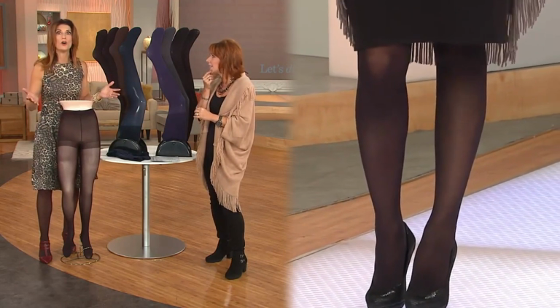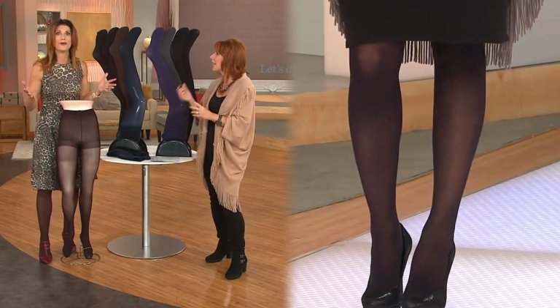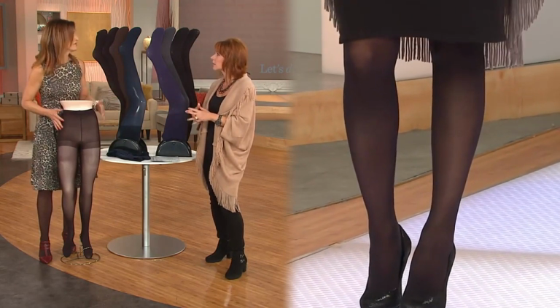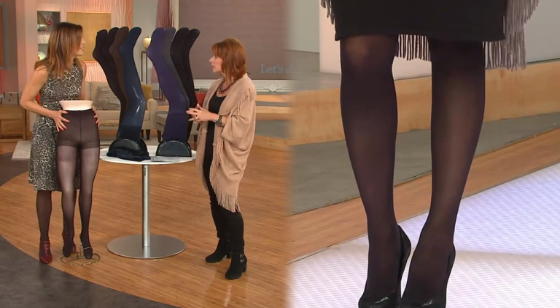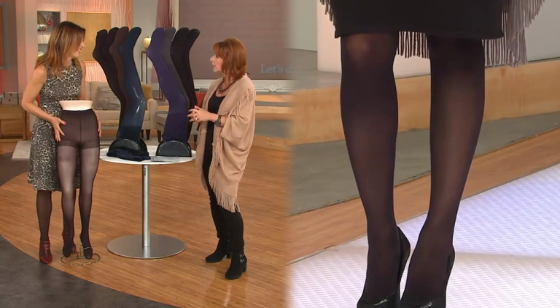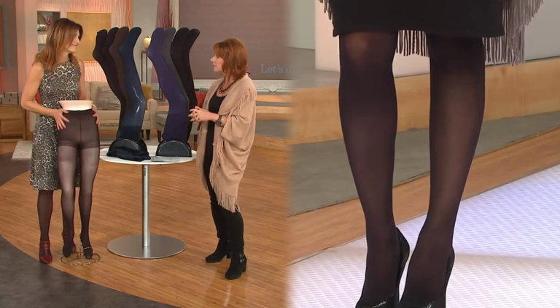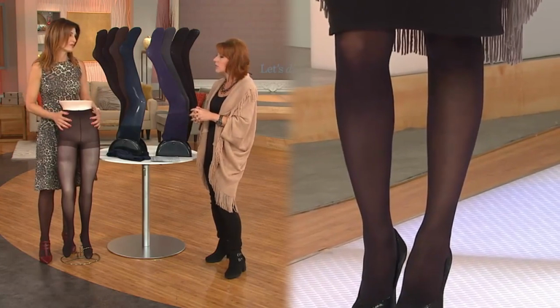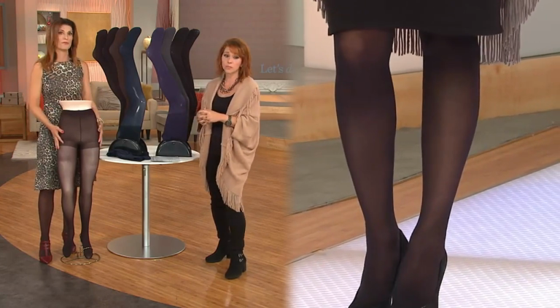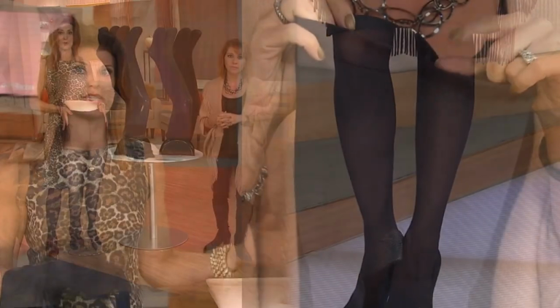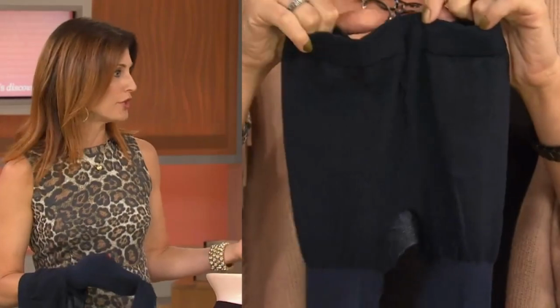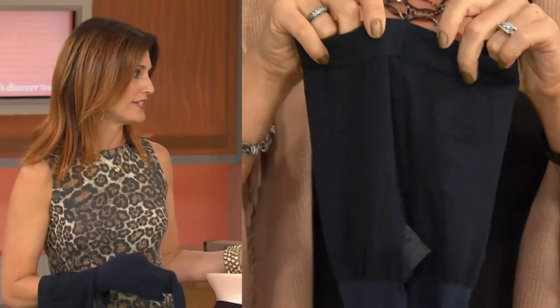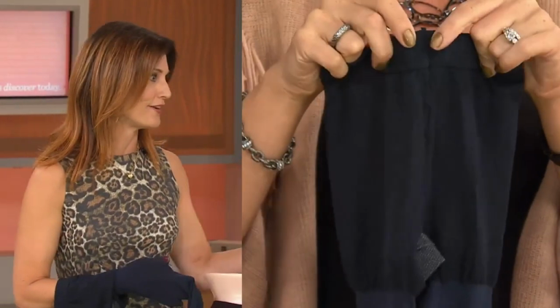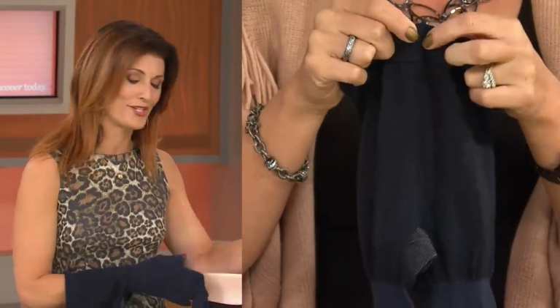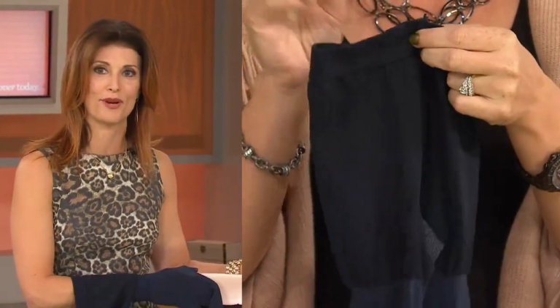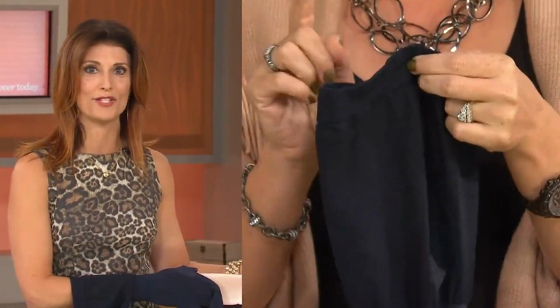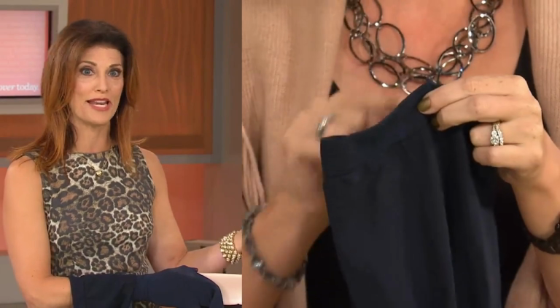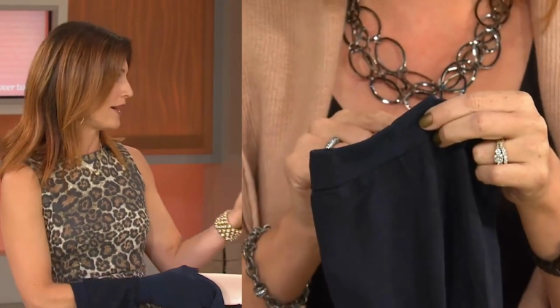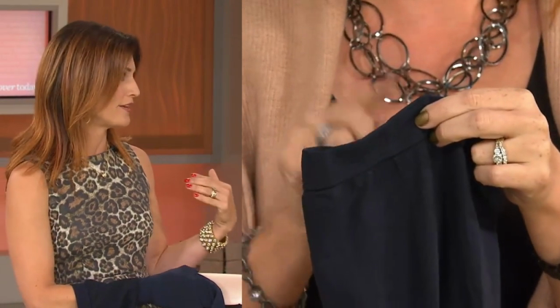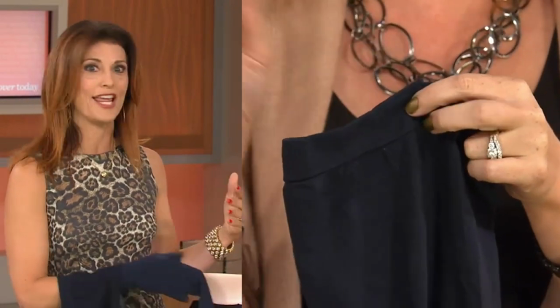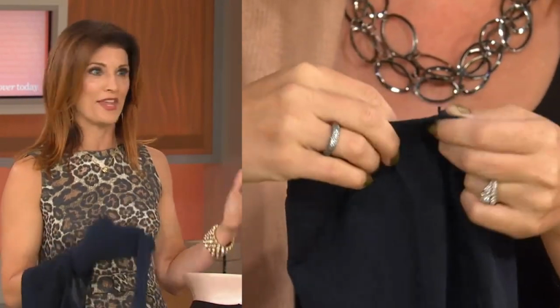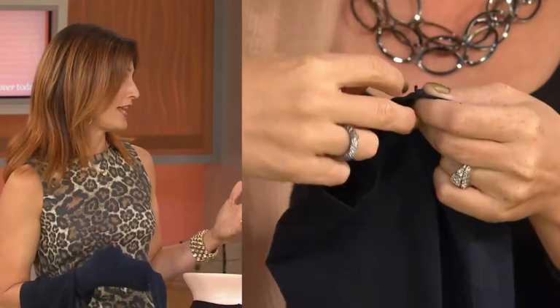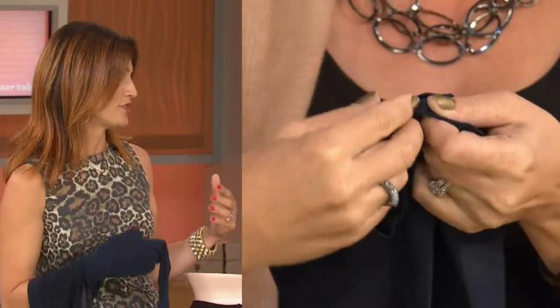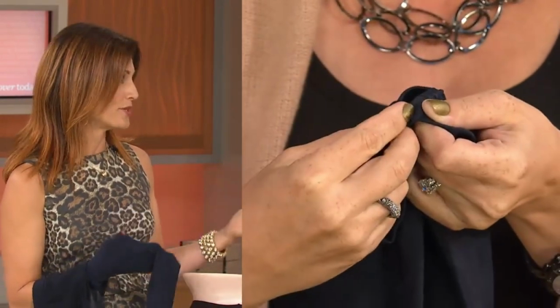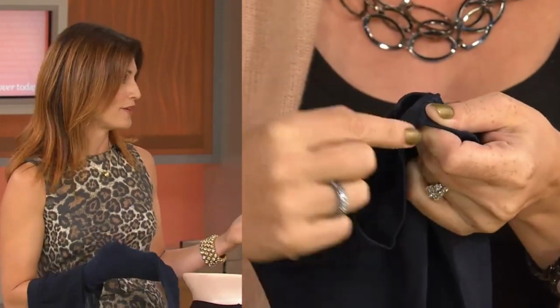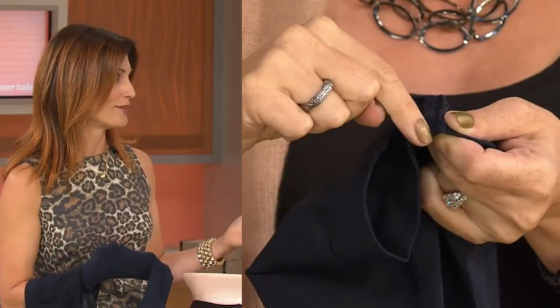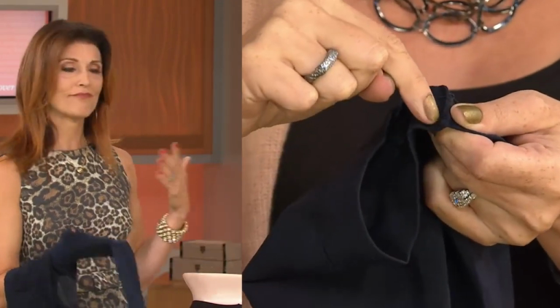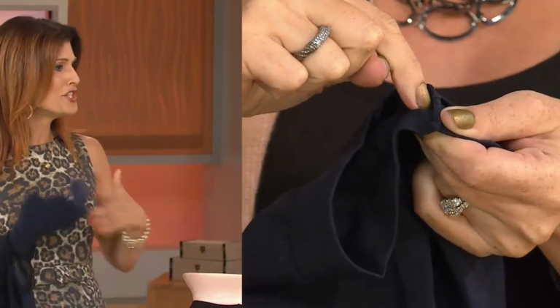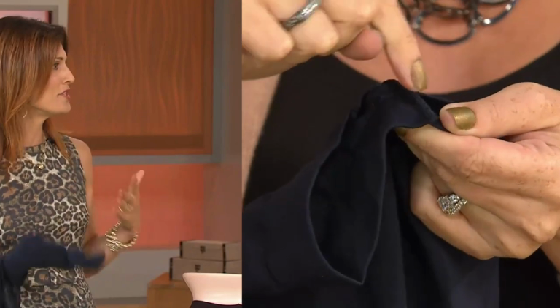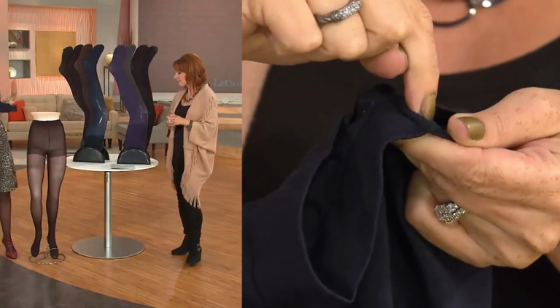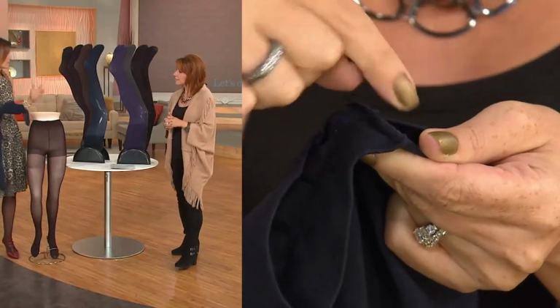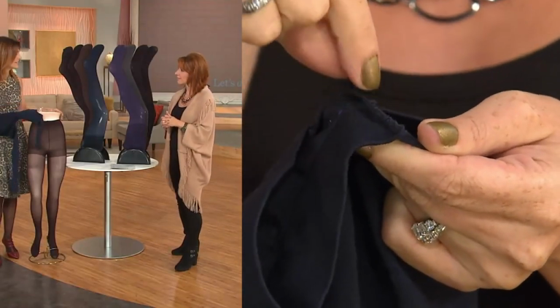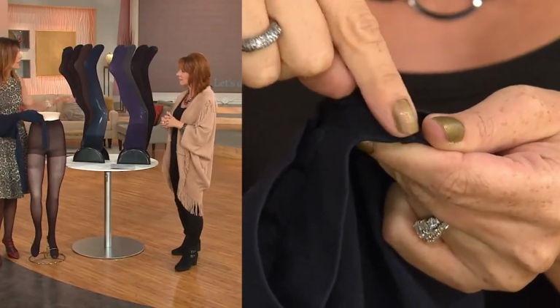I just love the fact that when they're in the drawer, you can count on them because you know it's going to happen — you got the boots, you got the dress, you got the event, and you're like, oh no, I don't have those tights. So it's just the piece that pulls it all together.